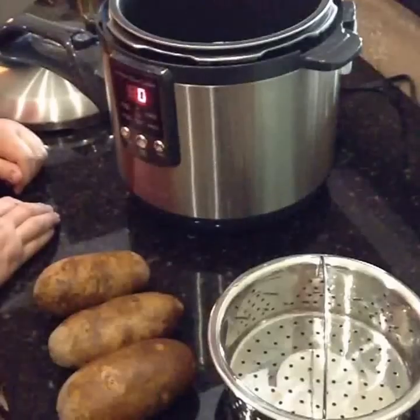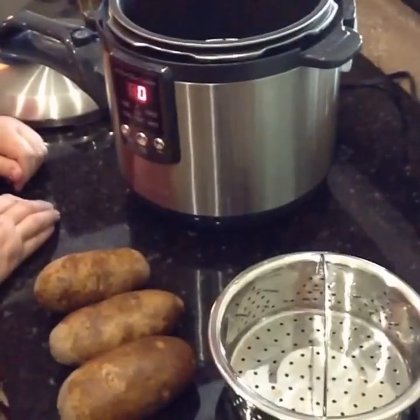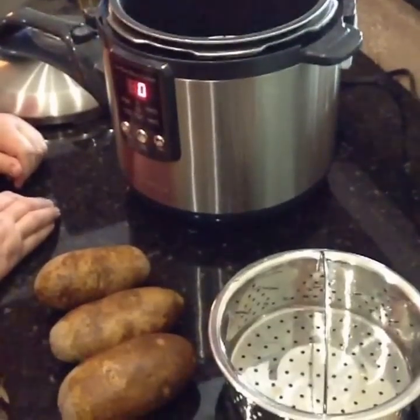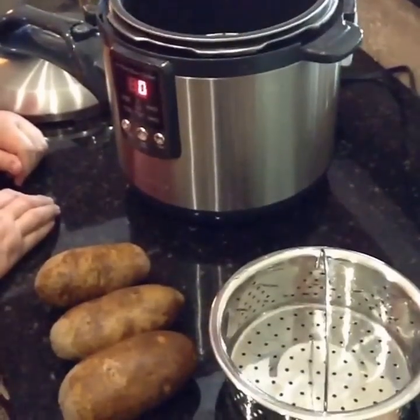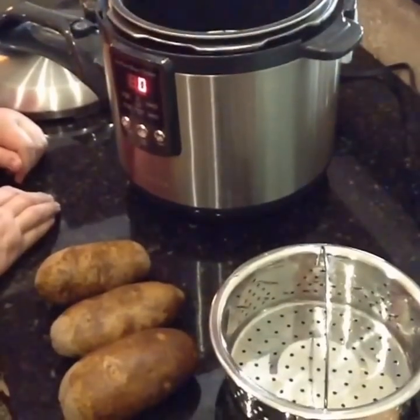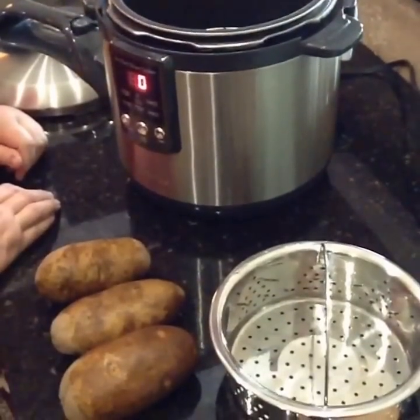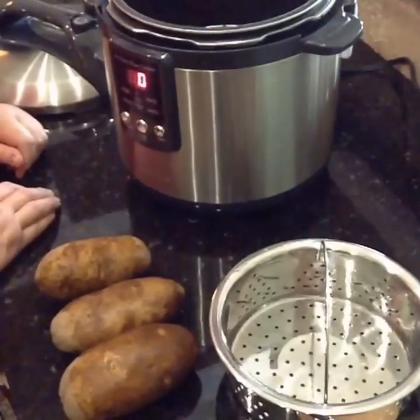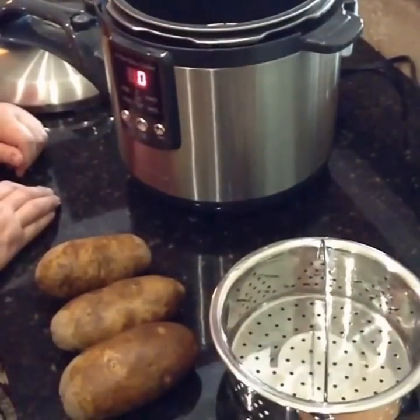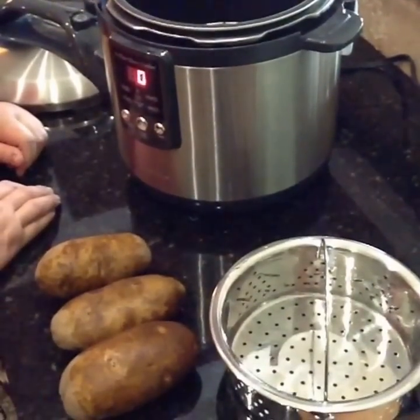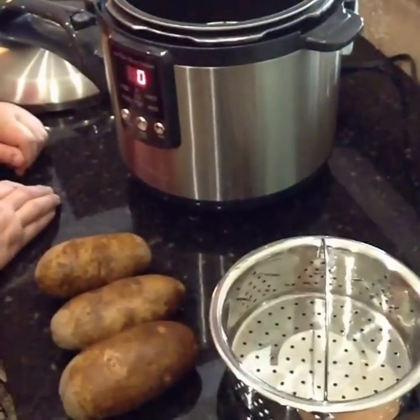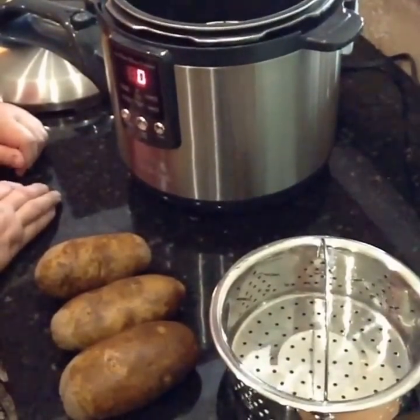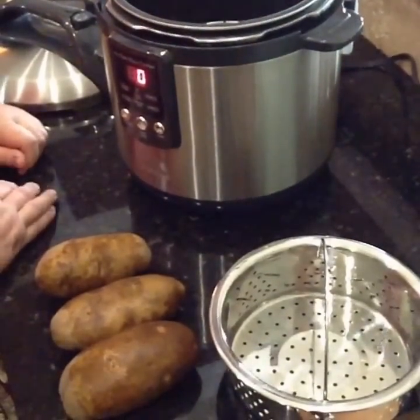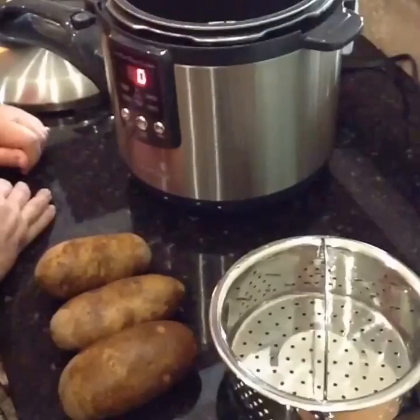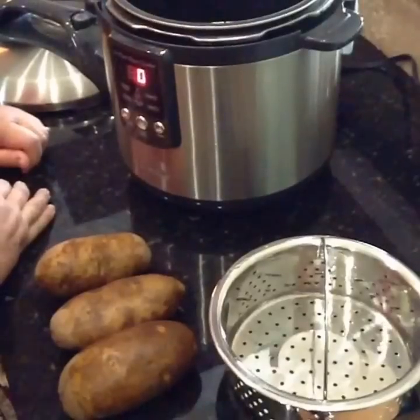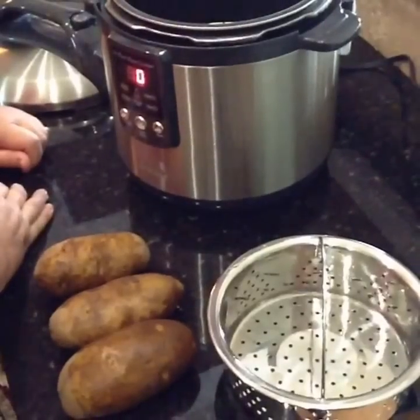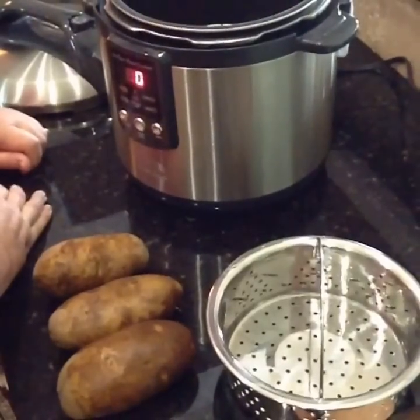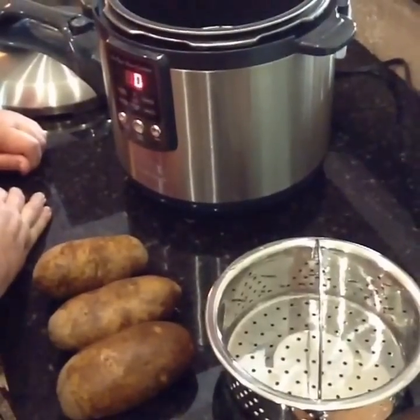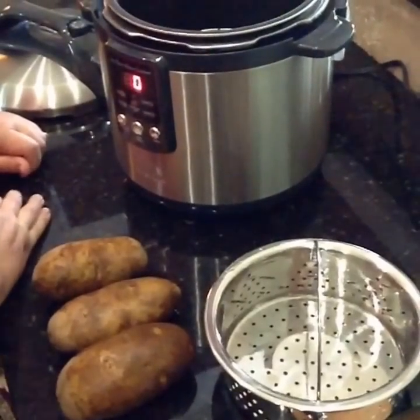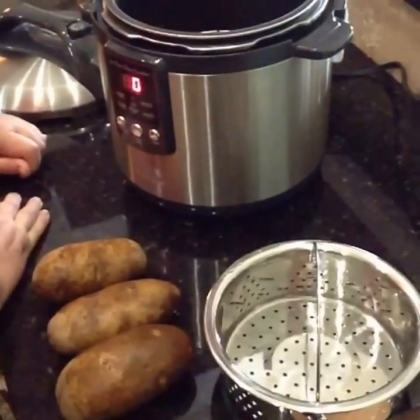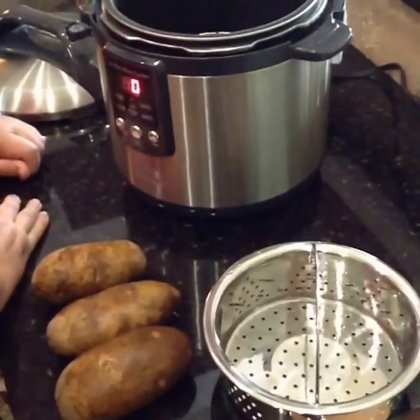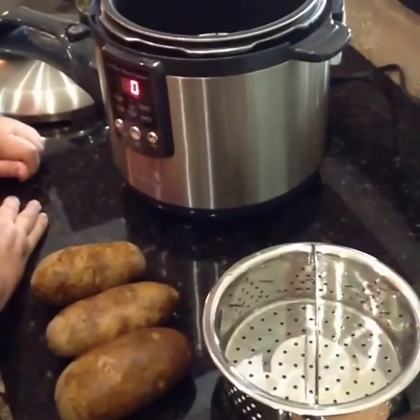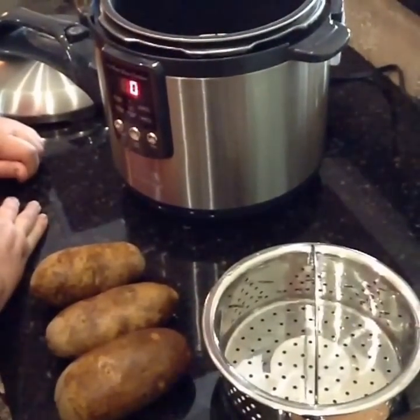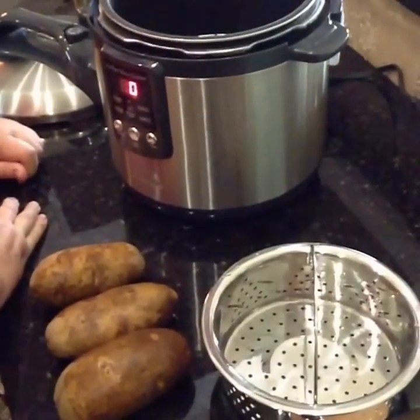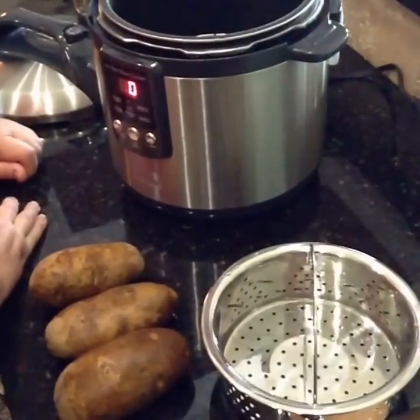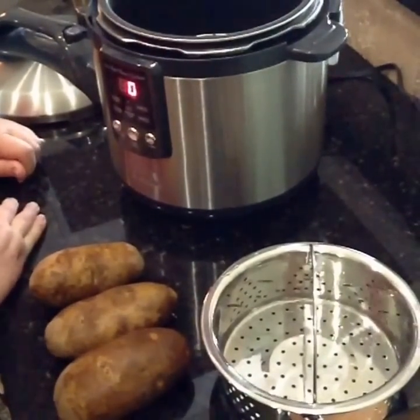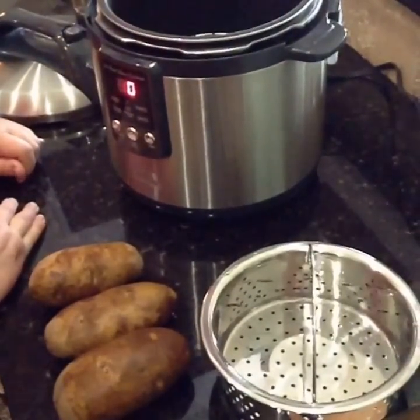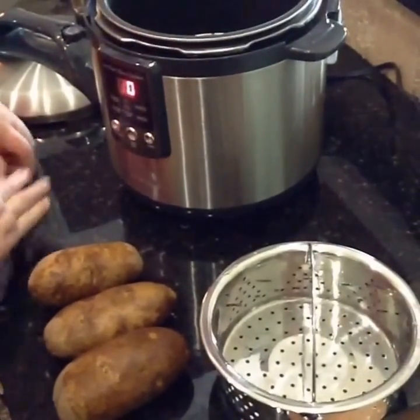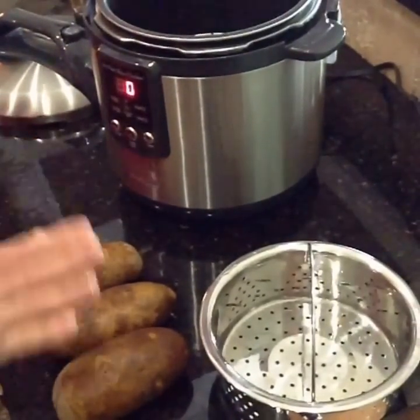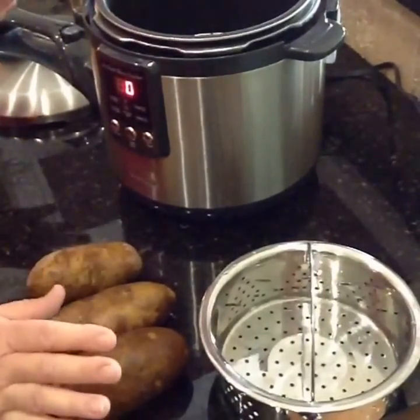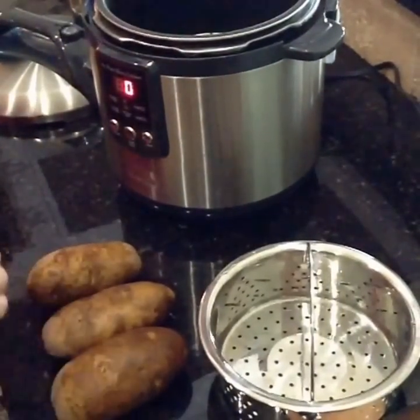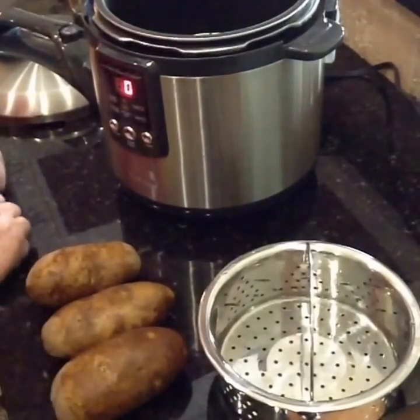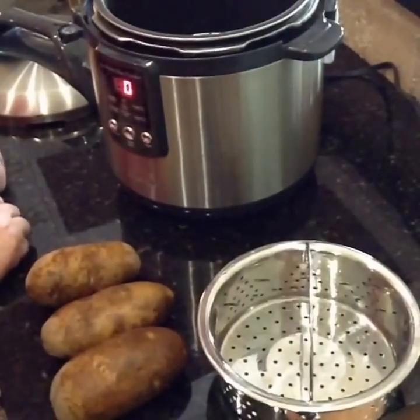Hey guys, today we're going to show you how to make a baked potato in your pressure cooker. Hey everyone, this is so simple and so easy and they're delicious when you get done.